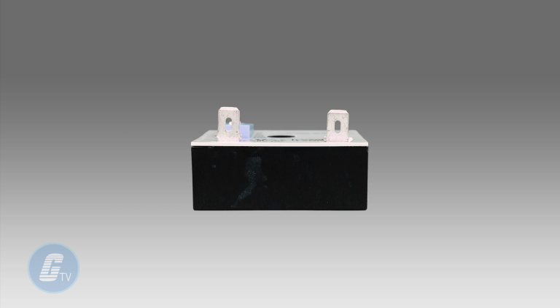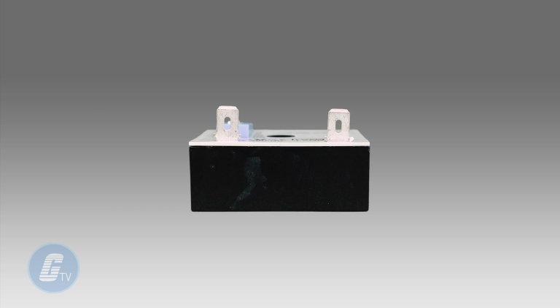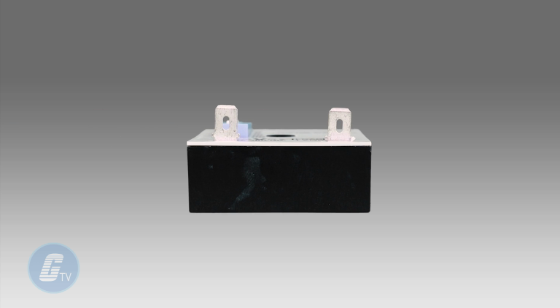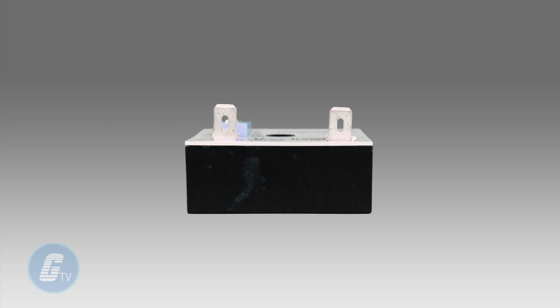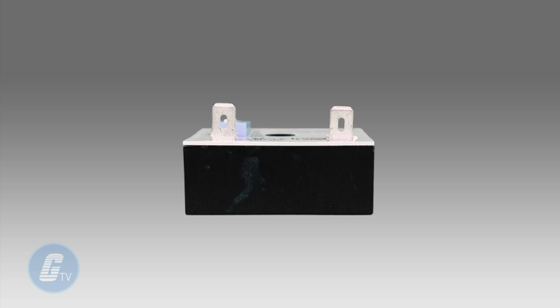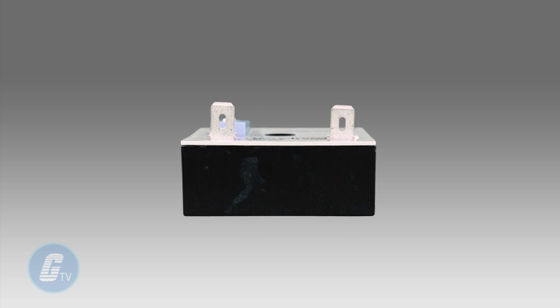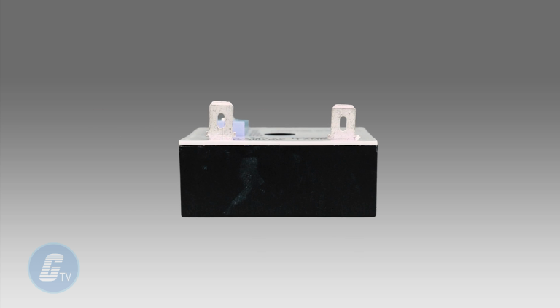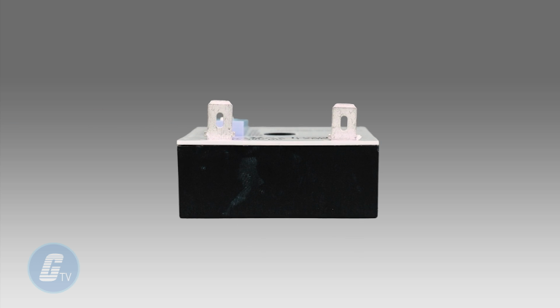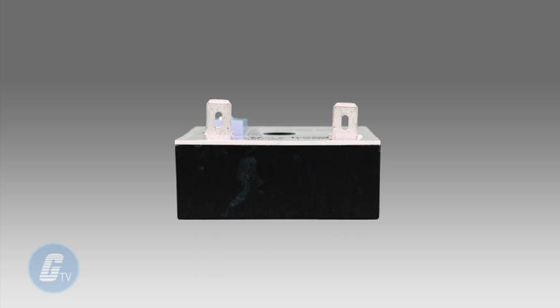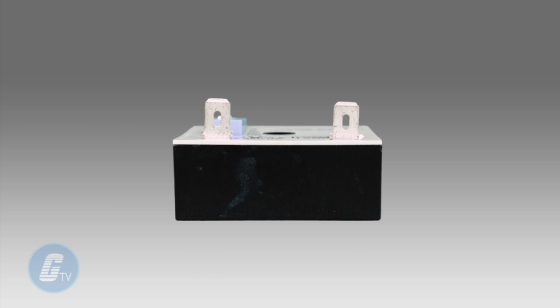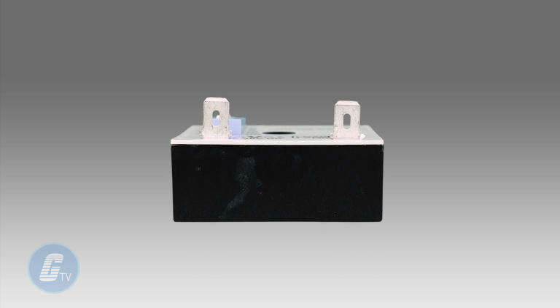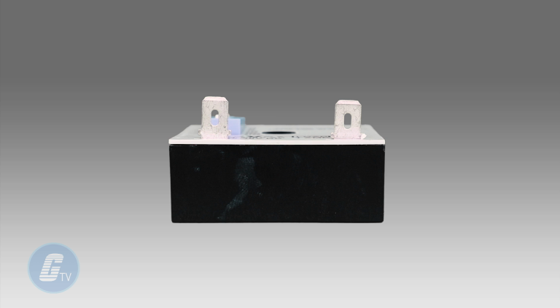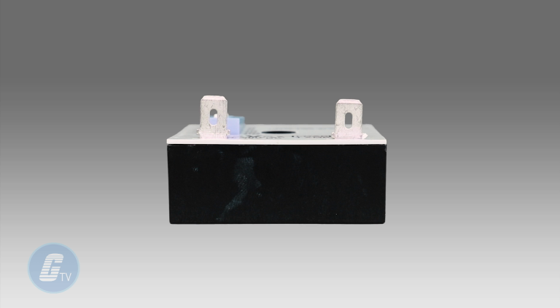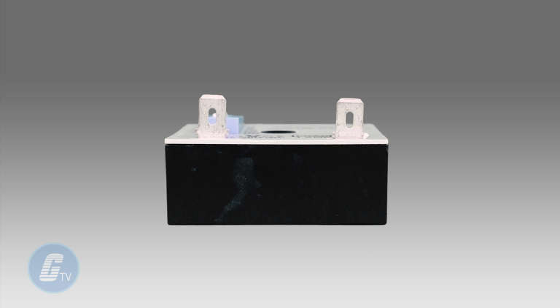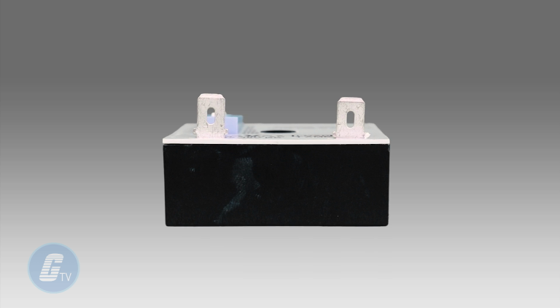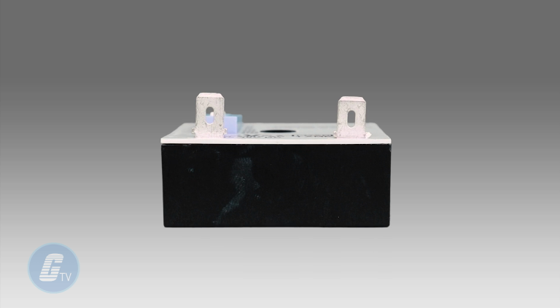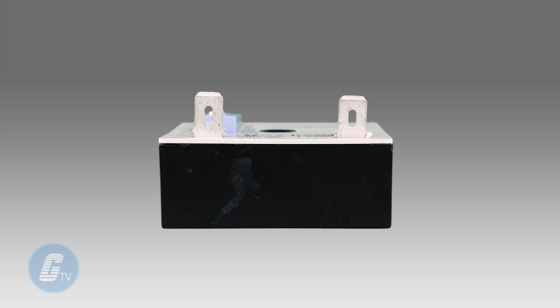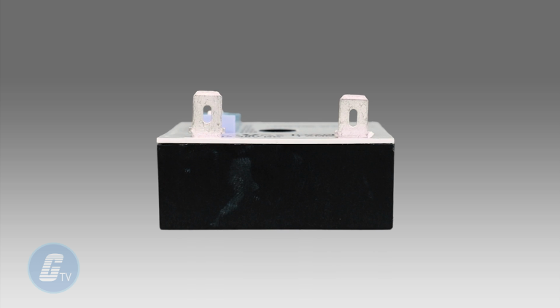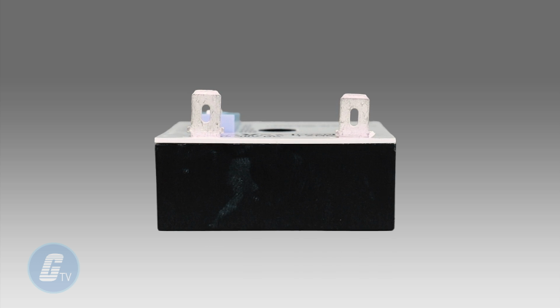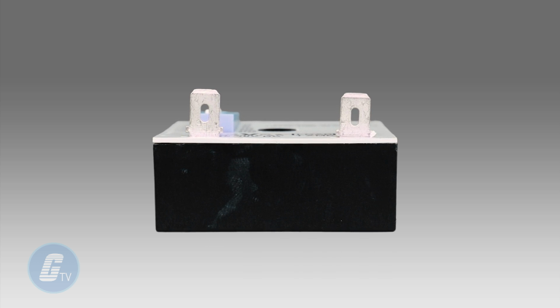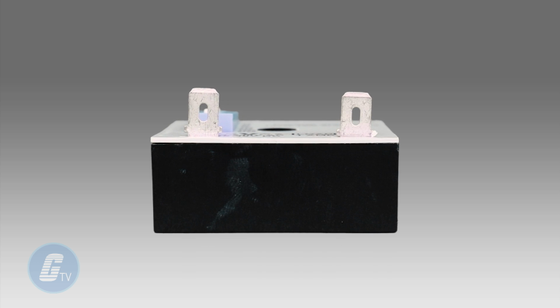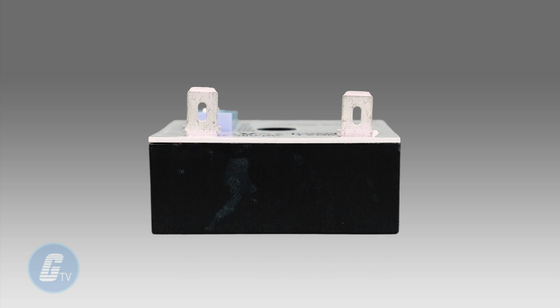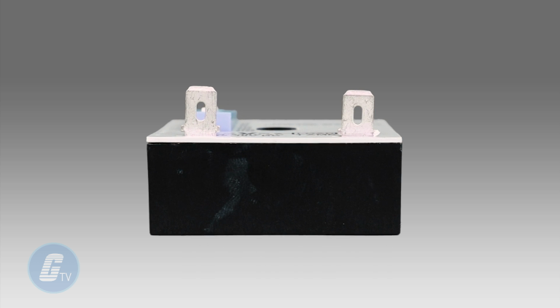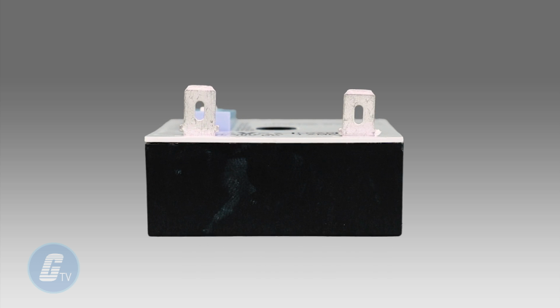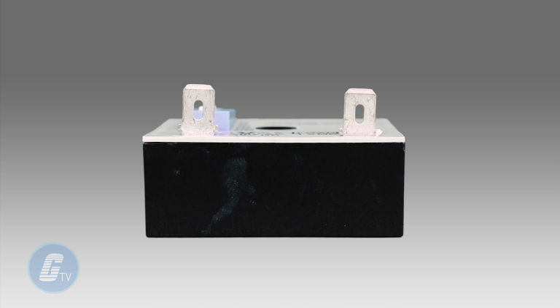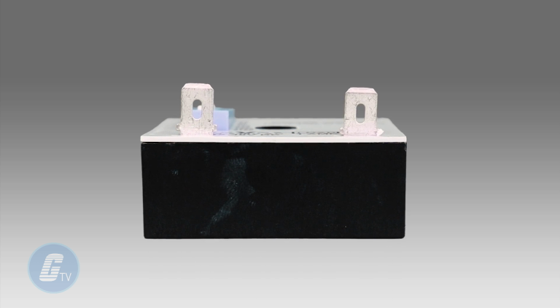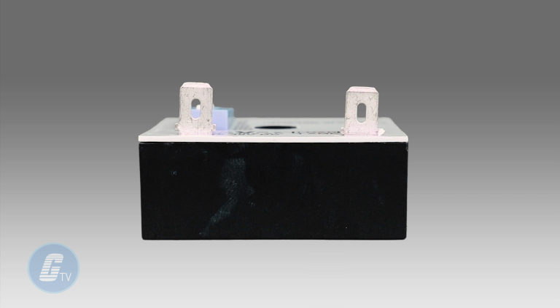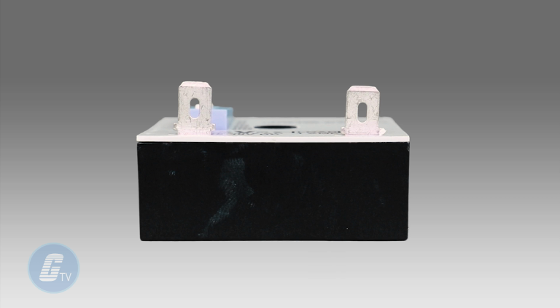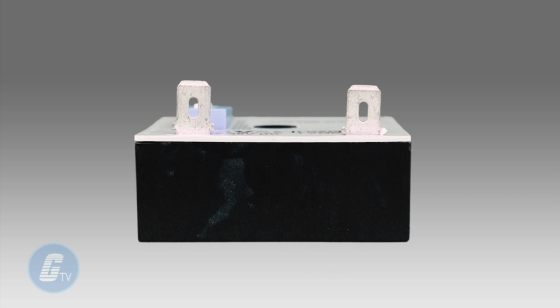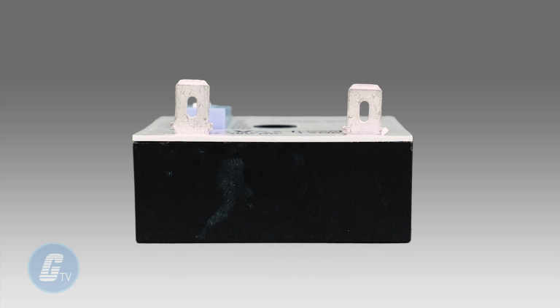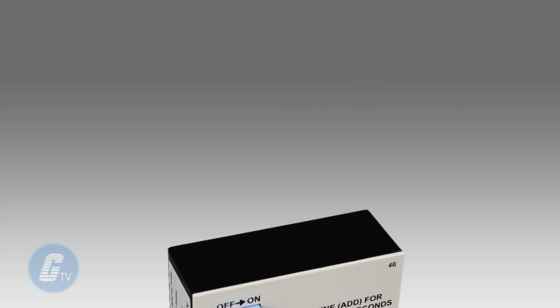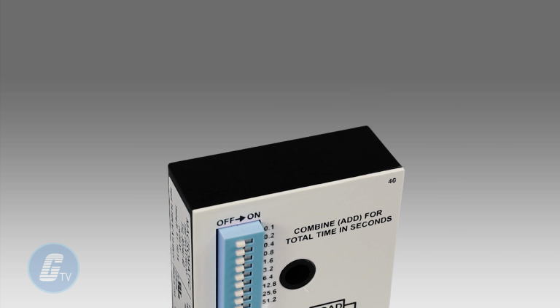The inline 2-terminal output is rated 1 amp continuous, 10 amp inrush pilot duty, and is ideal for high duty cycle and long life applications.